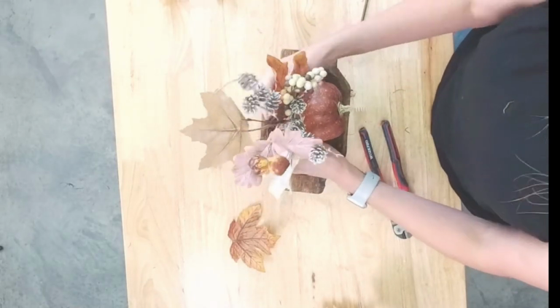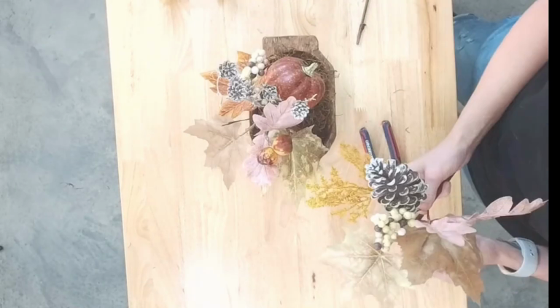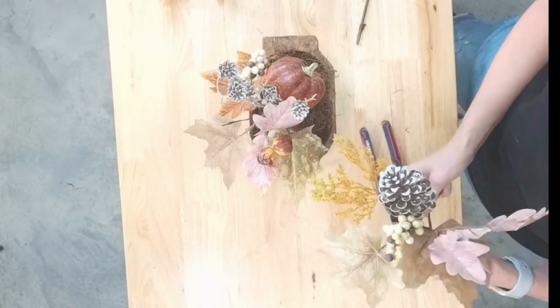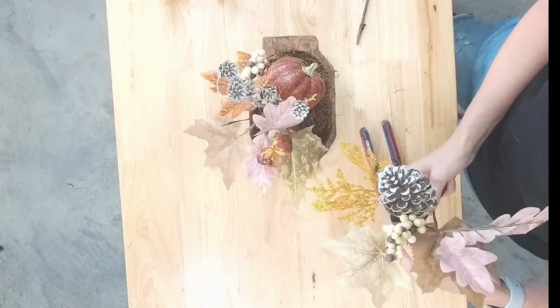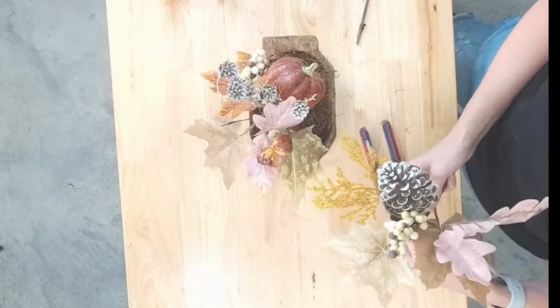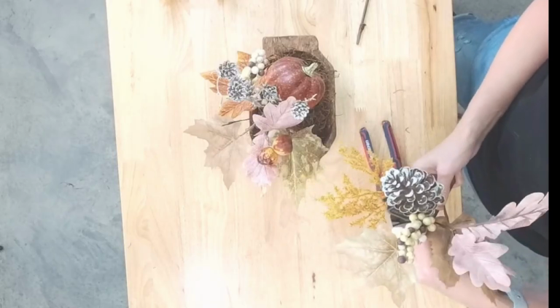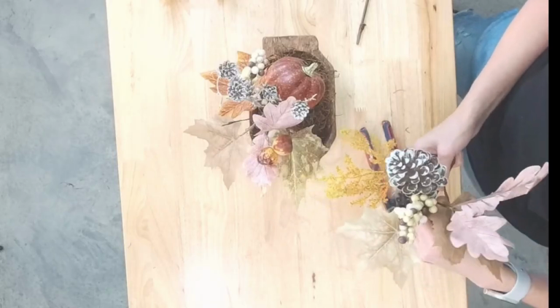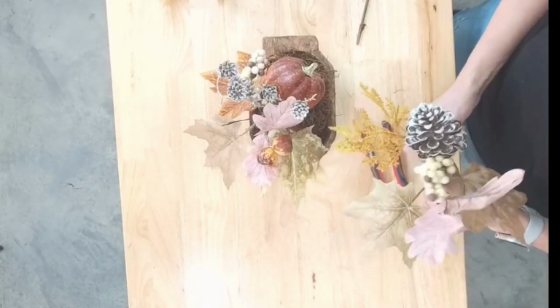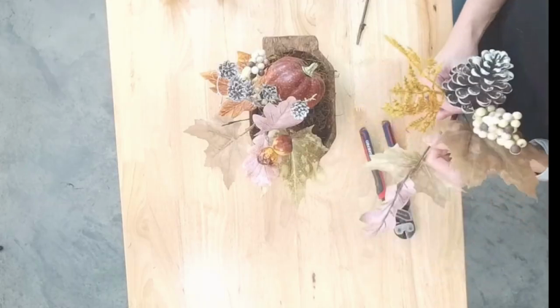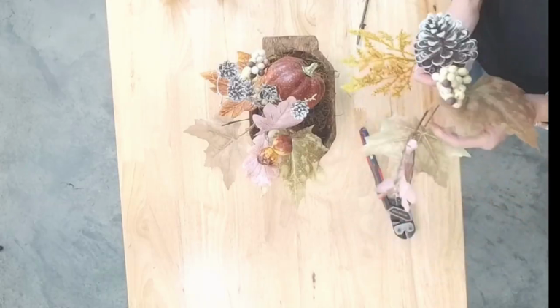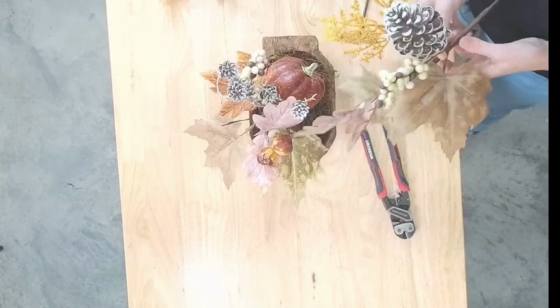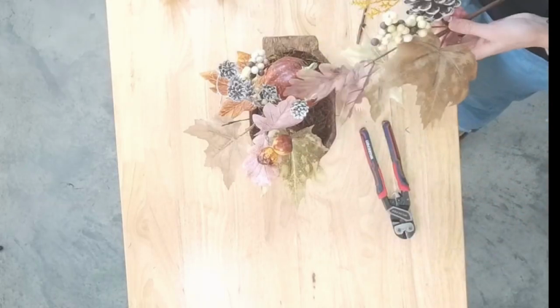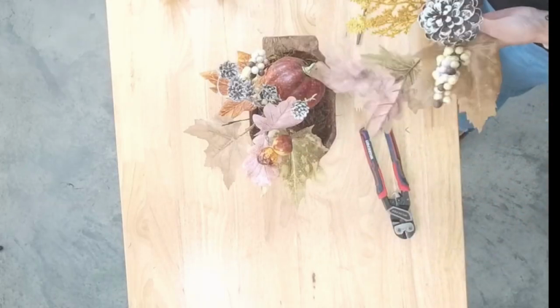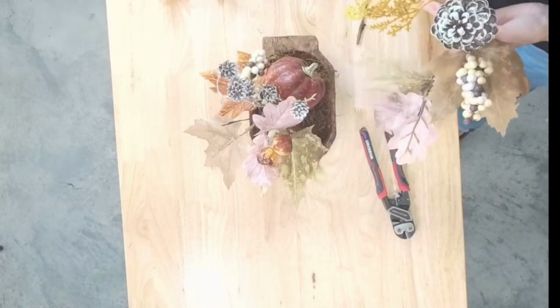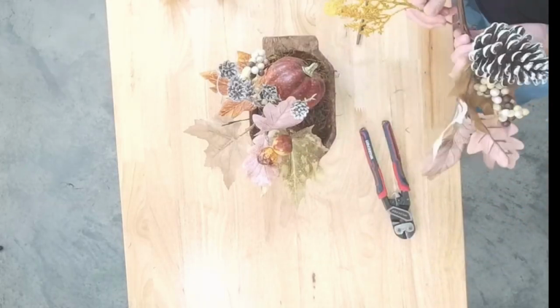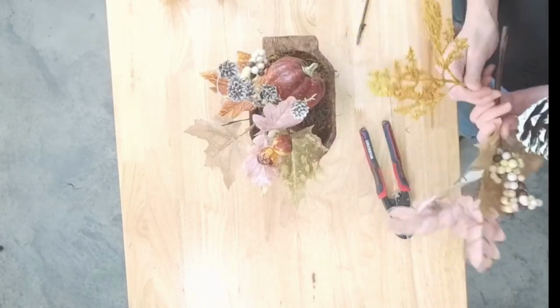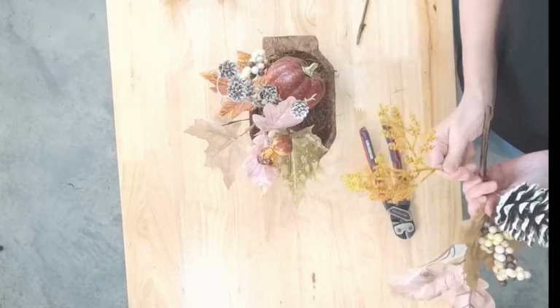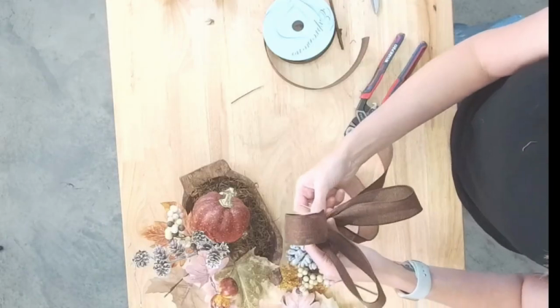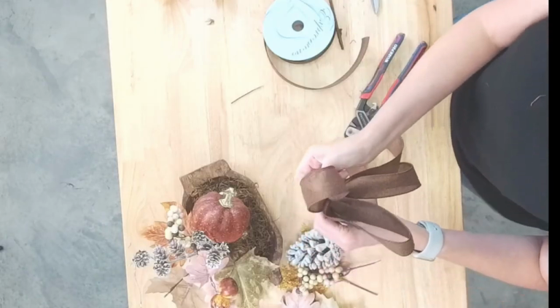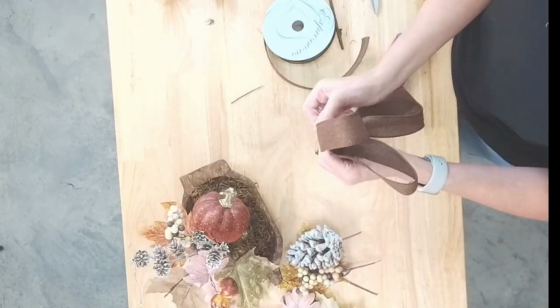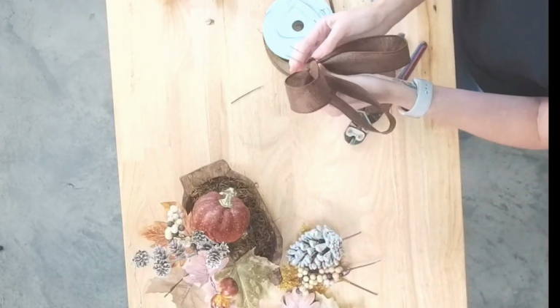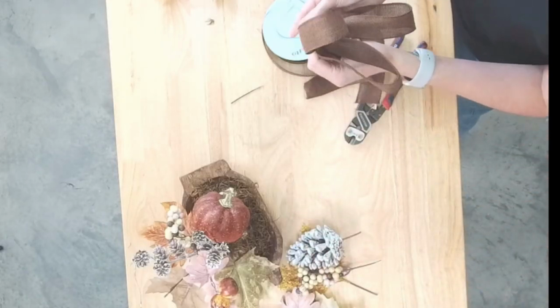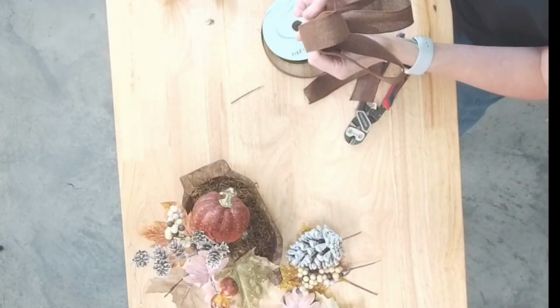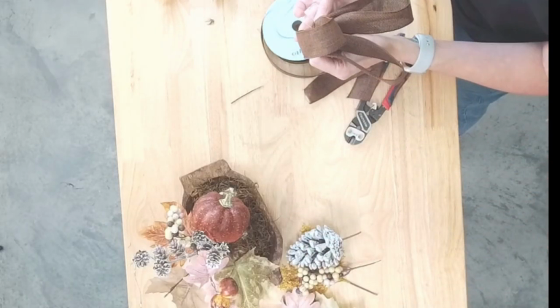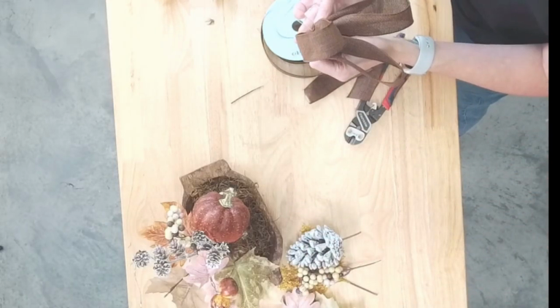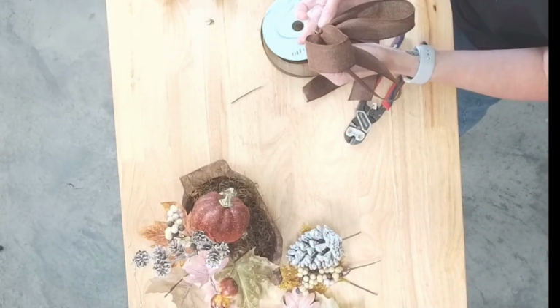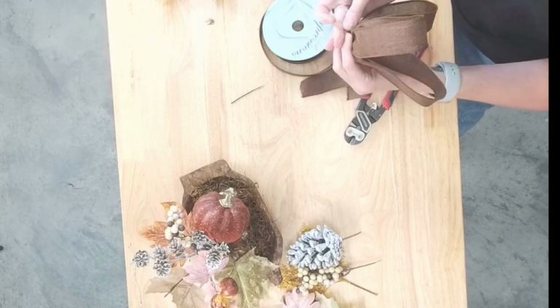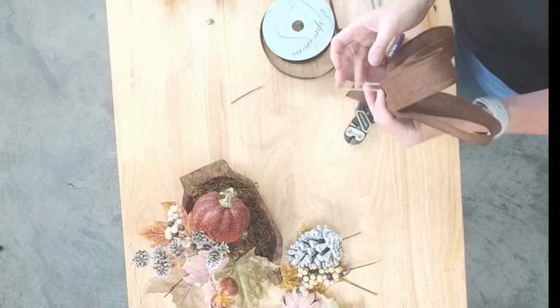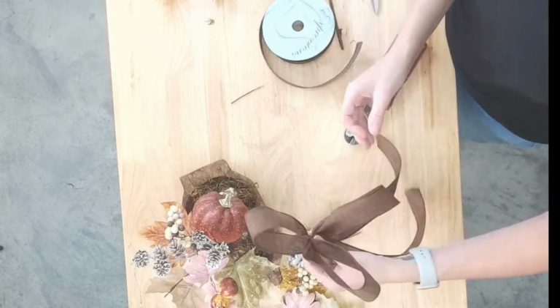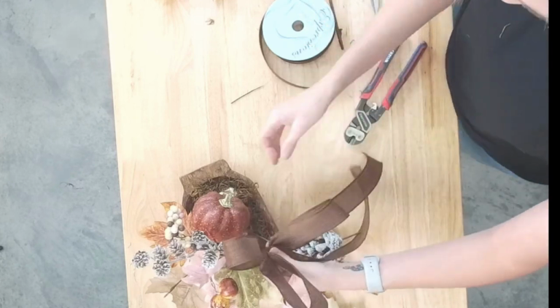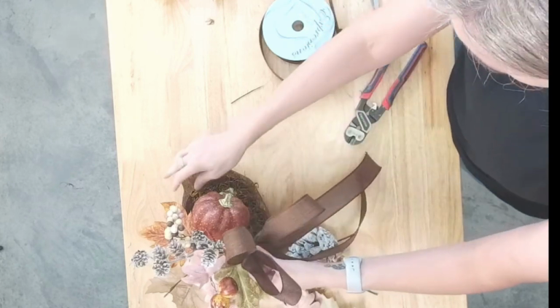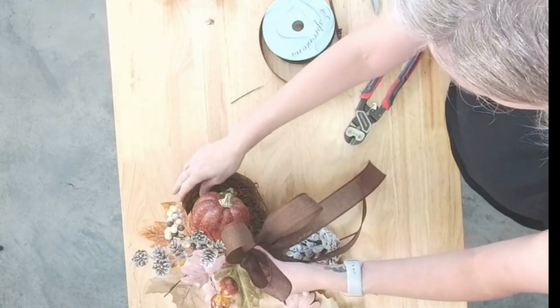Now we have our other little pieces — we'll just go ahead and cut these up. You'll see that I'm just going to use a metal floral pin and we'll just stick them in.